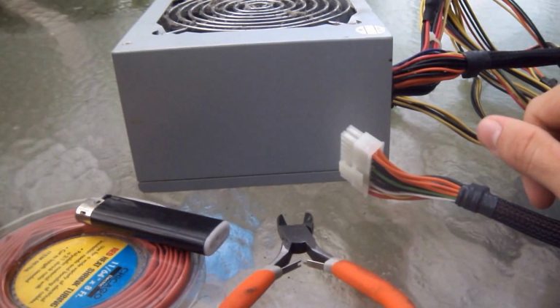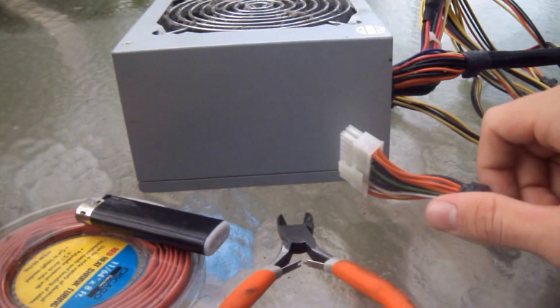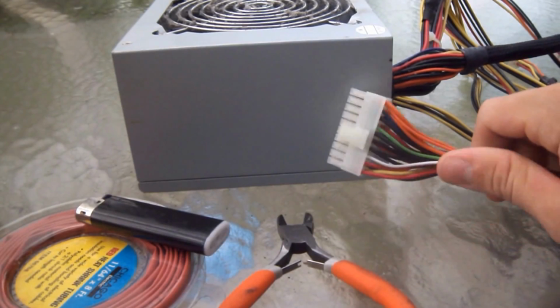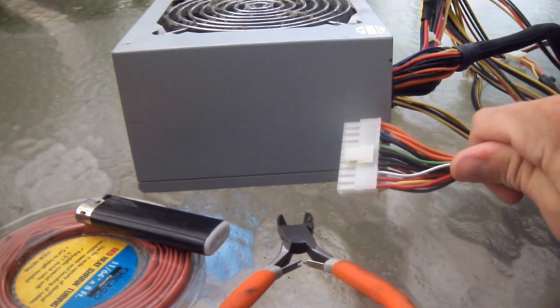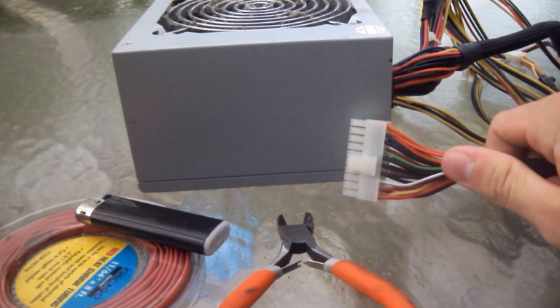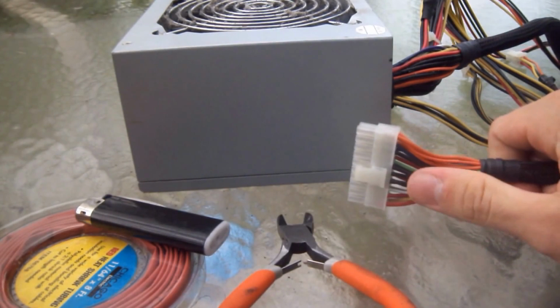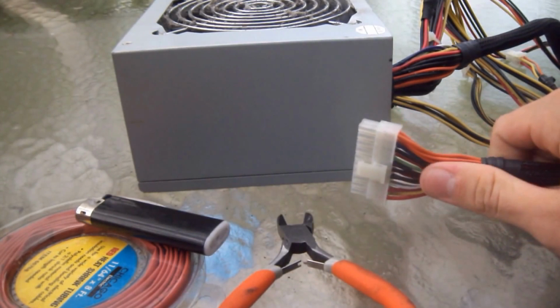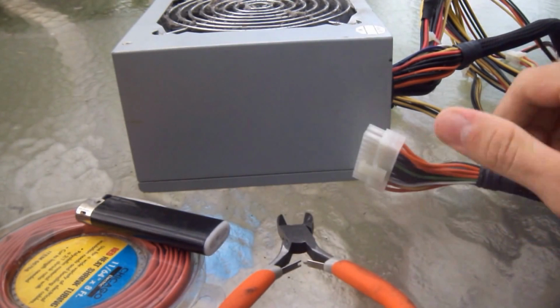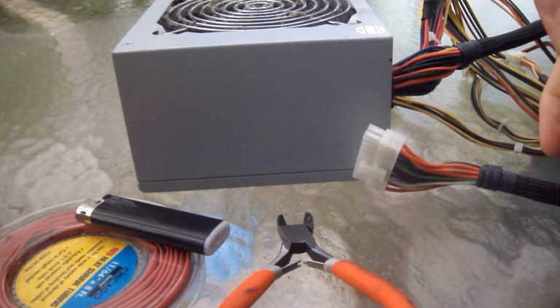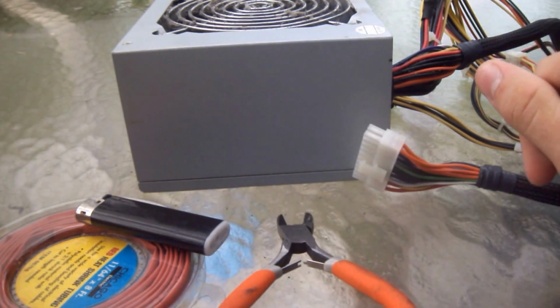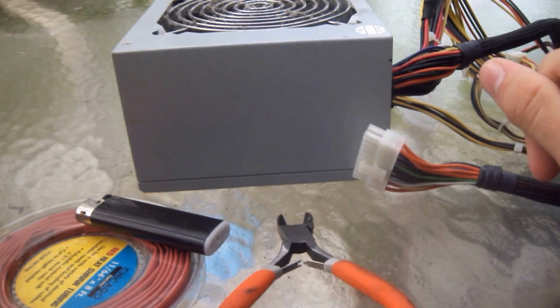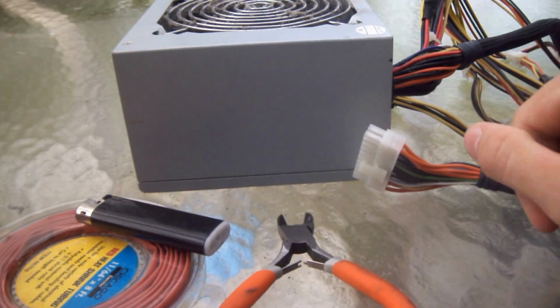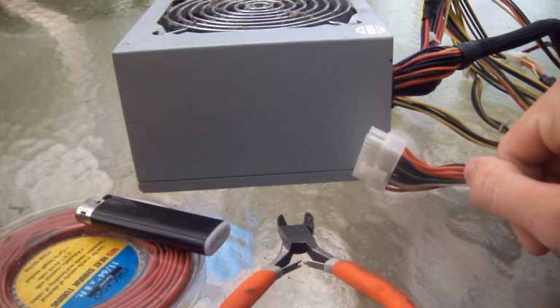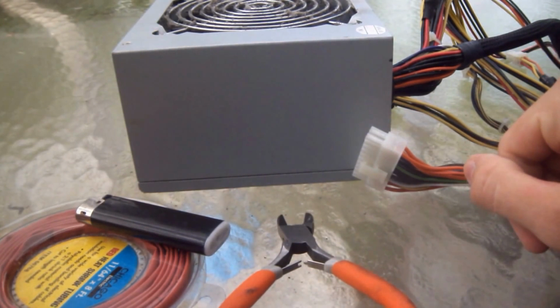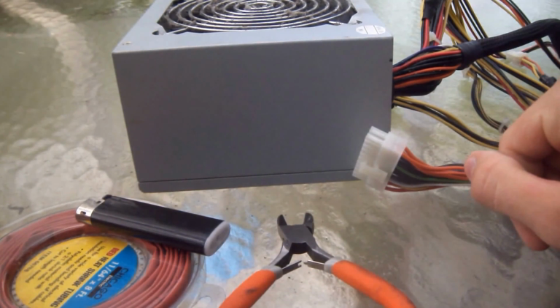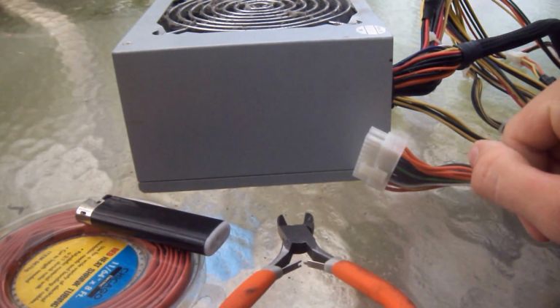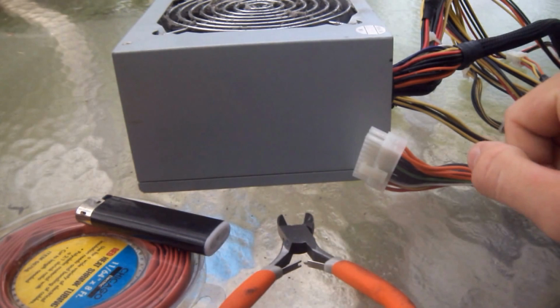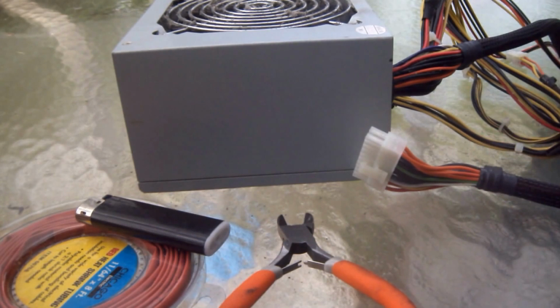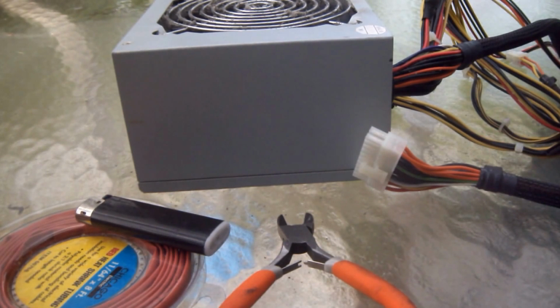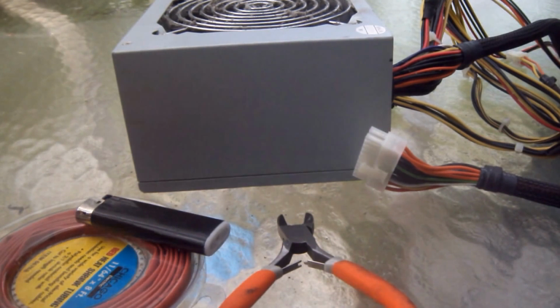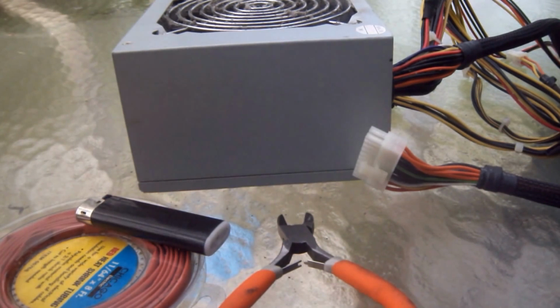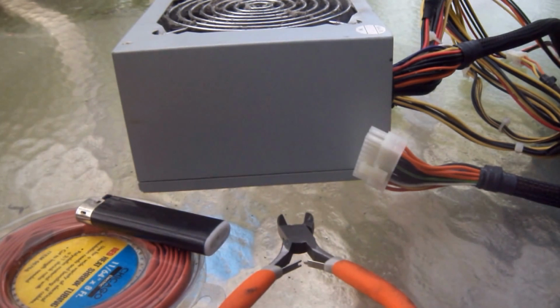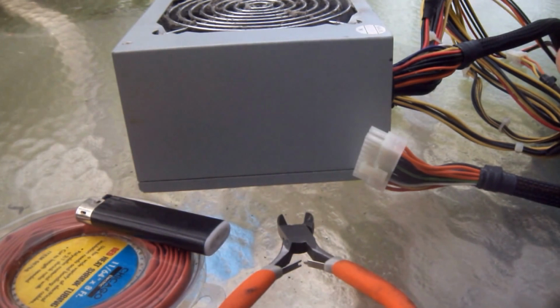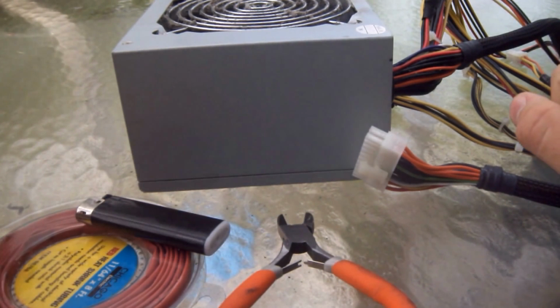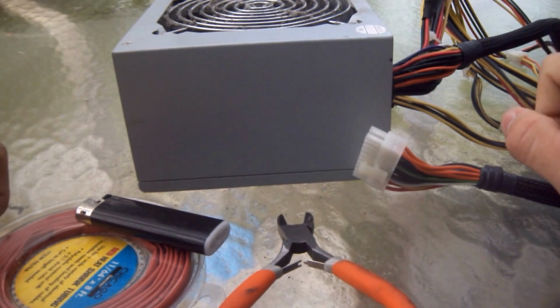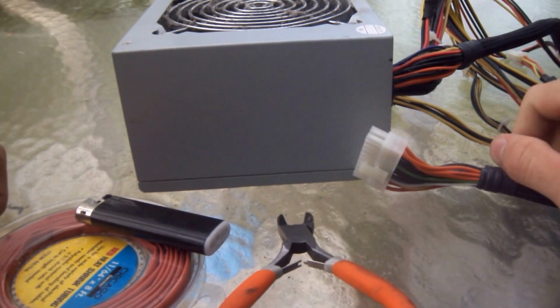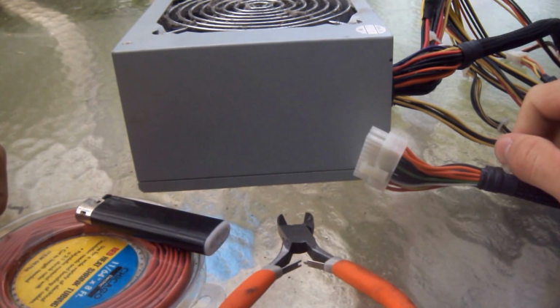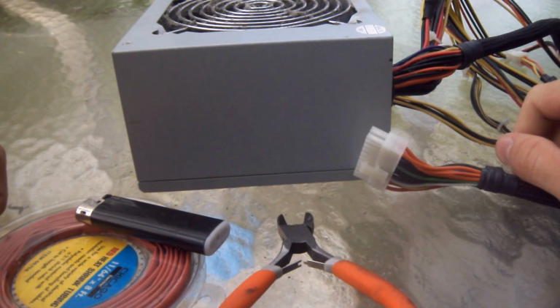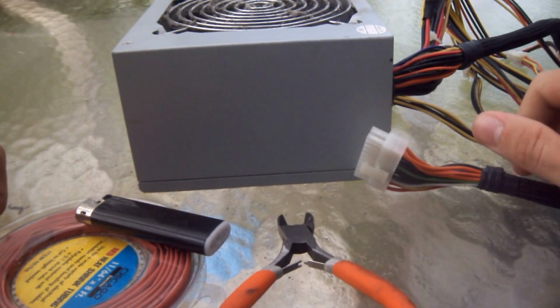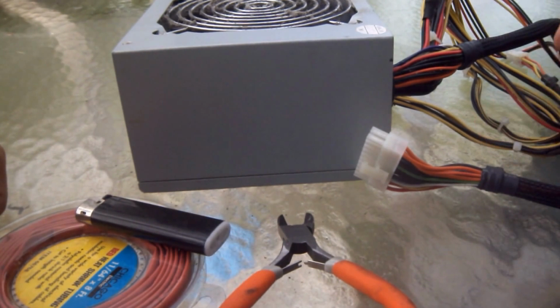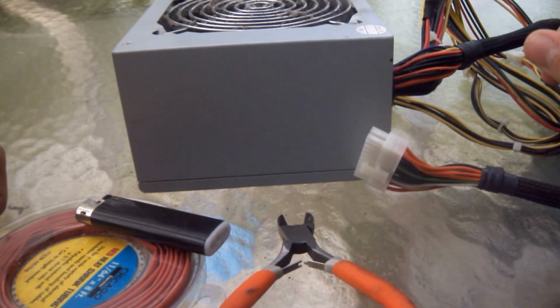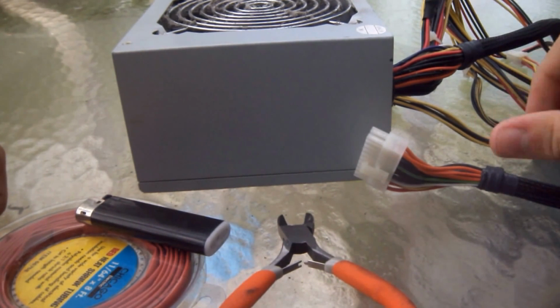Hey guys, Maker8809 here bringing you another video. Today I'm going to show you how to turn a PSU into a power supply unit for any project that takes 12 volts, 5 volts, or 3.3 volts.